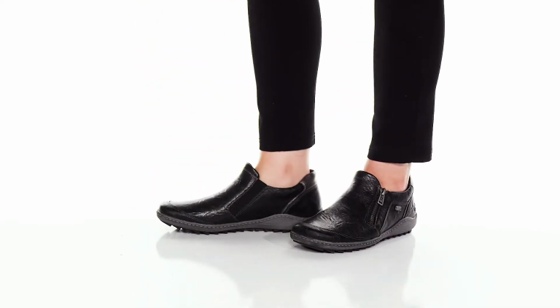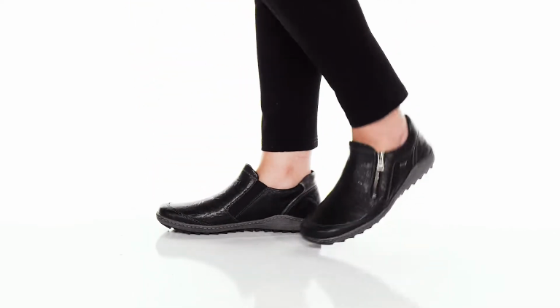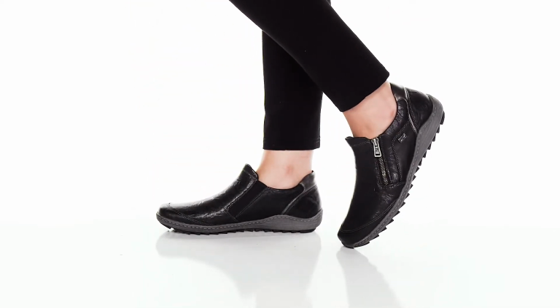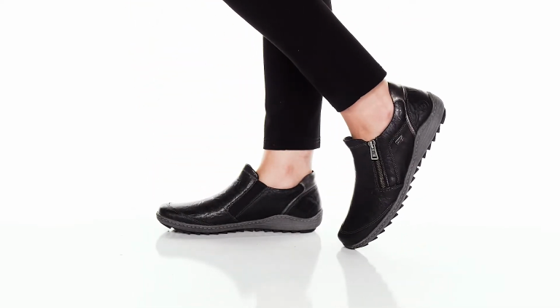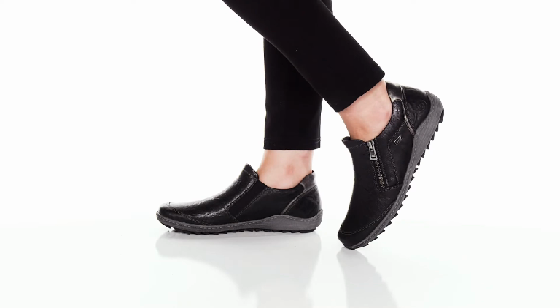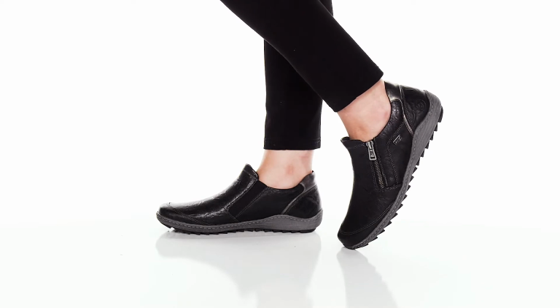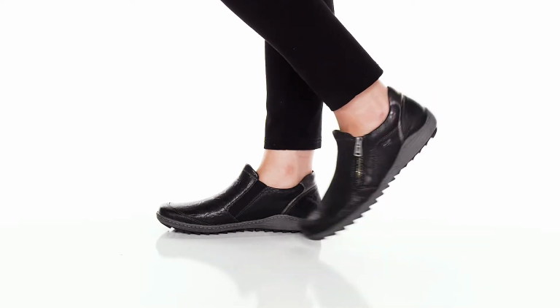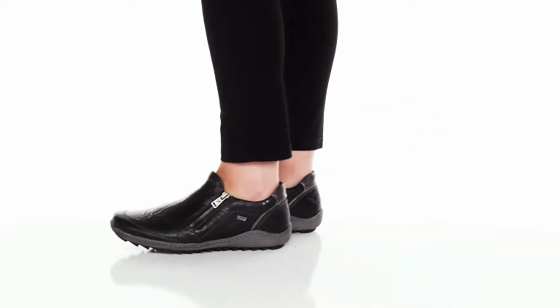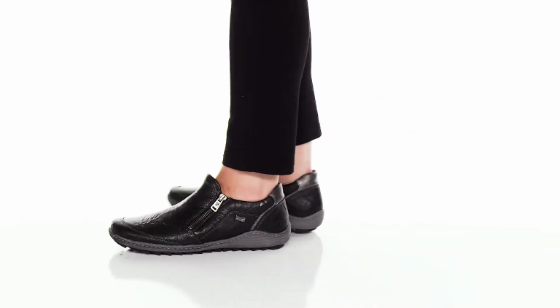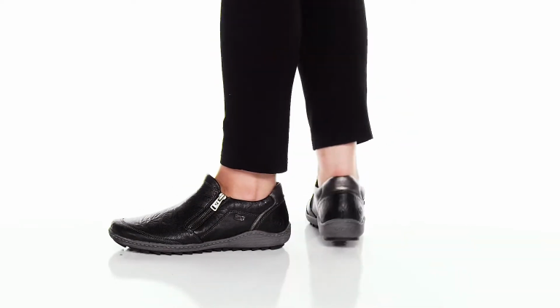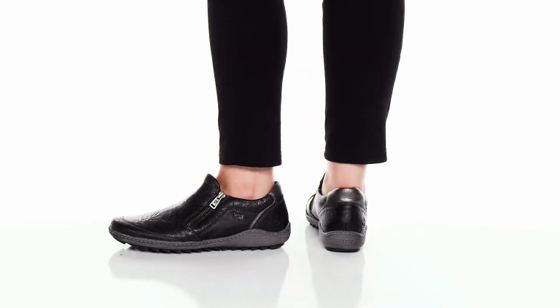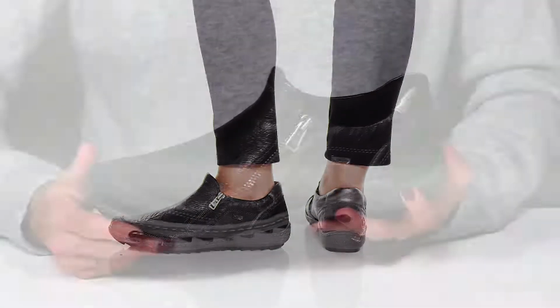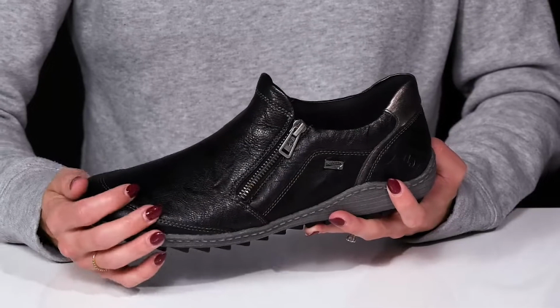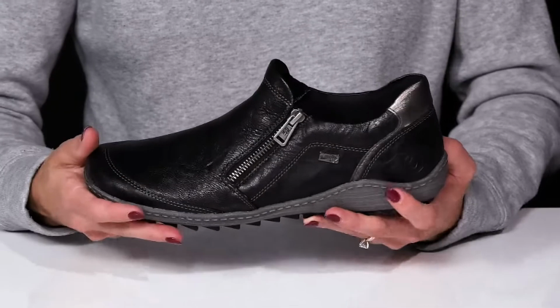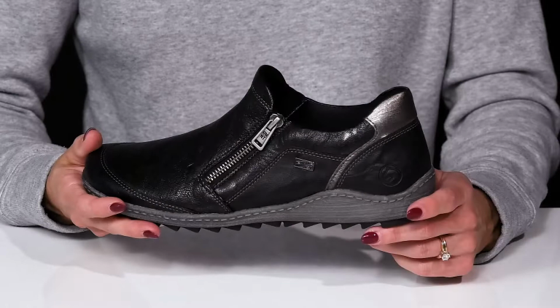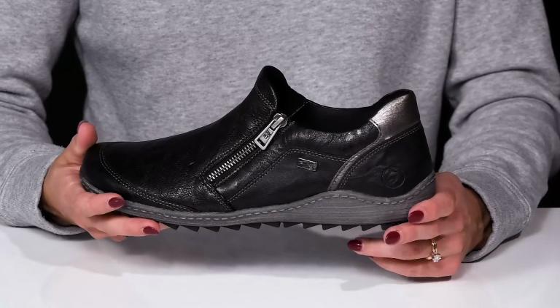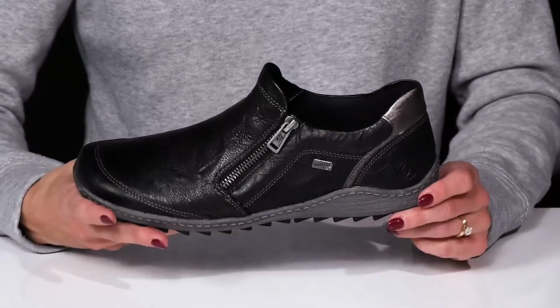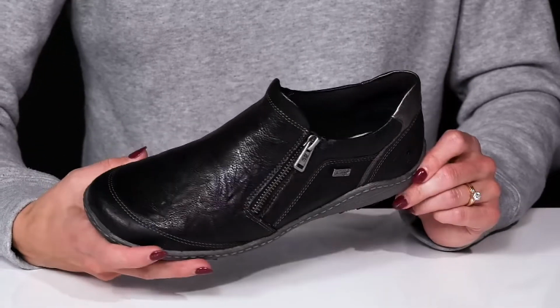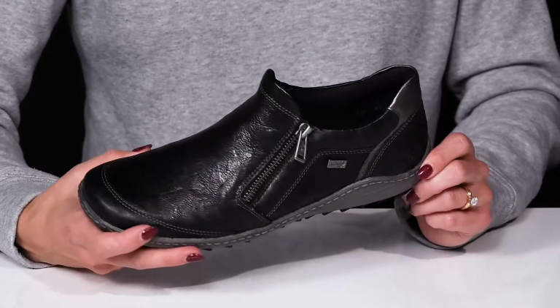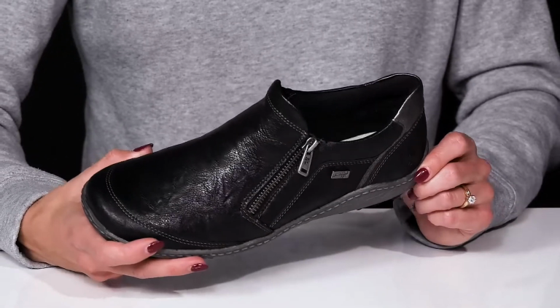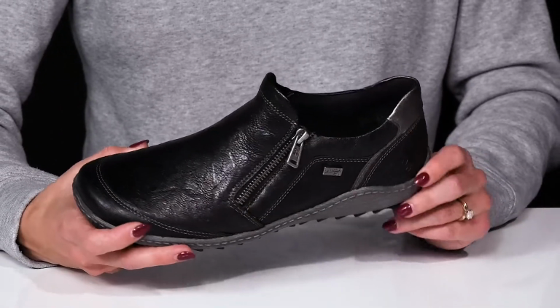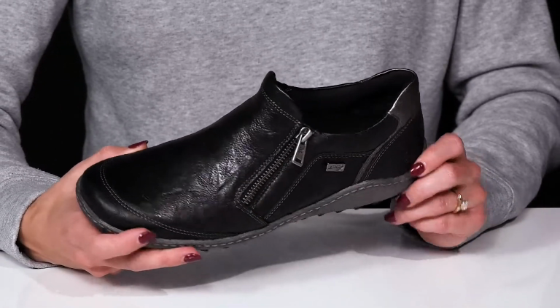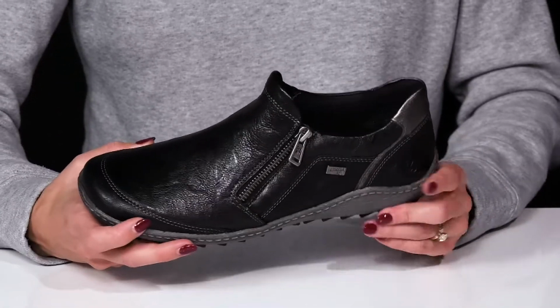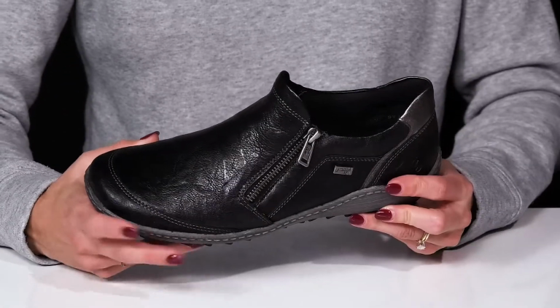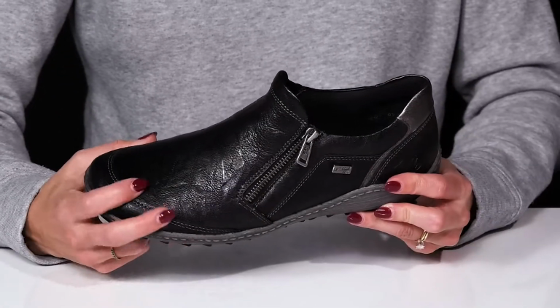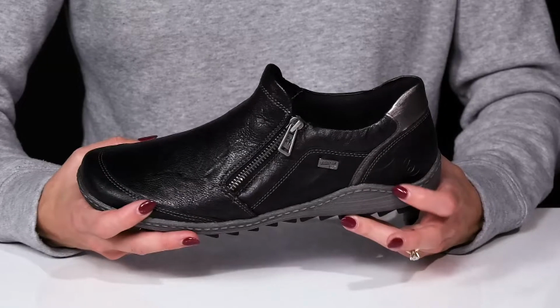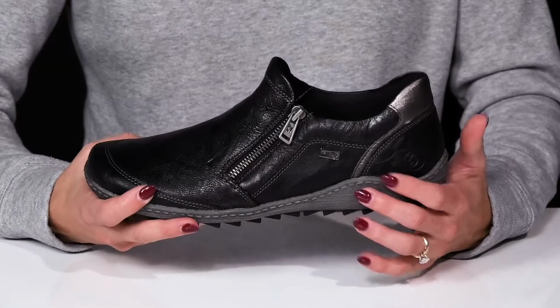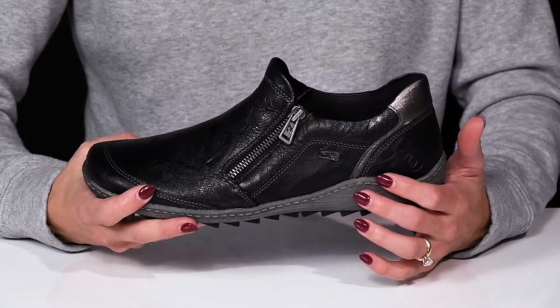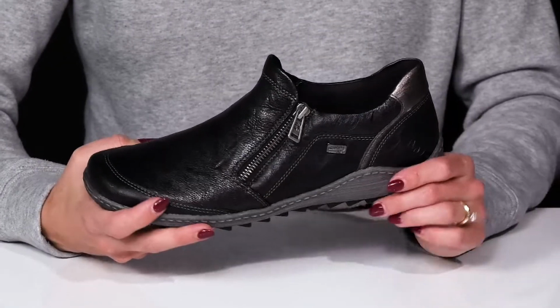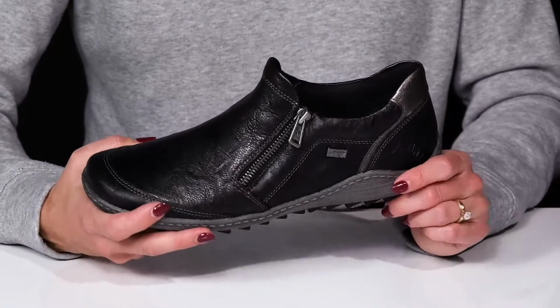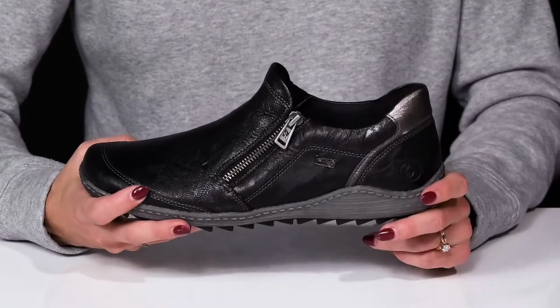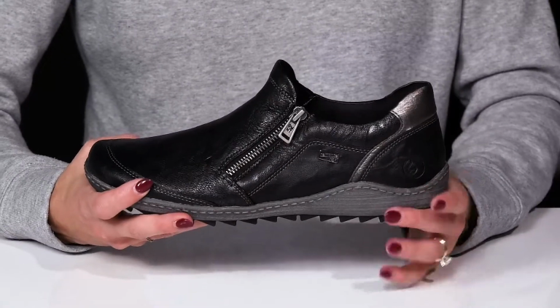Rock a super casual but durable feel on your feet with these Live 28 shoes. These feature a leather and synthetic upper. The leather is going to feel great and definitely help these mold to your feet, while the synthetic overlays are going to give these a little extra protection.